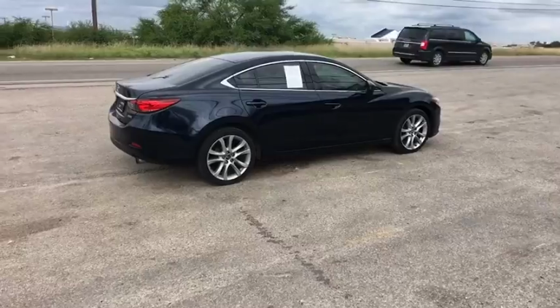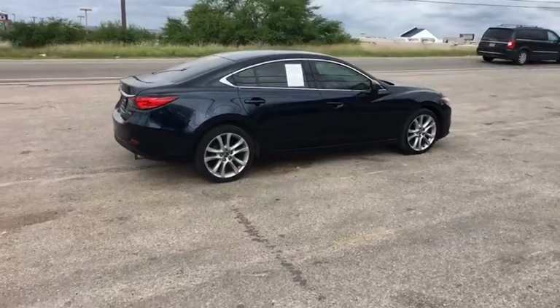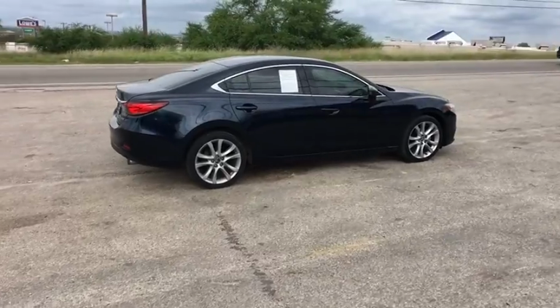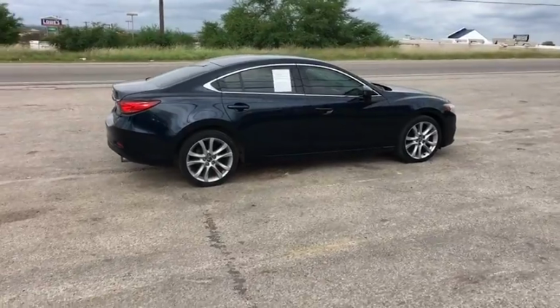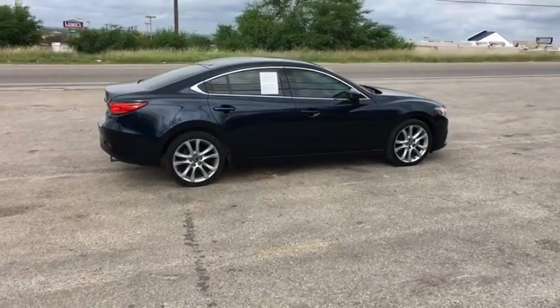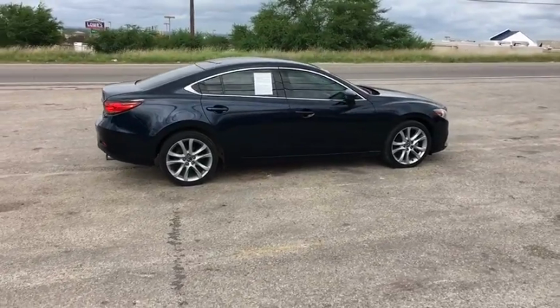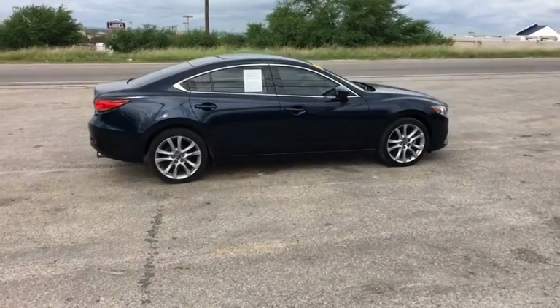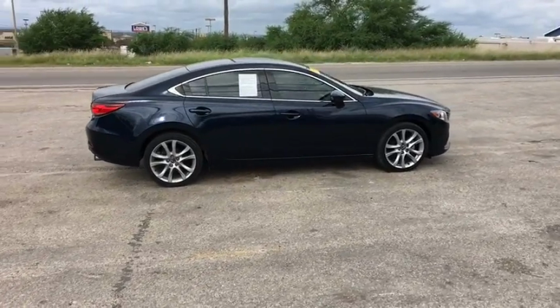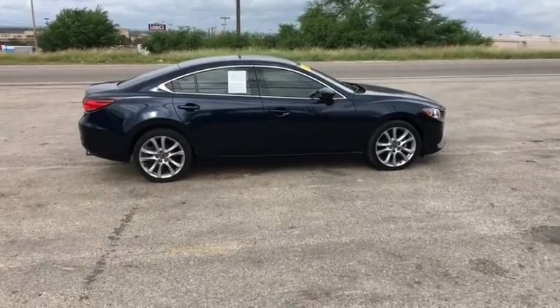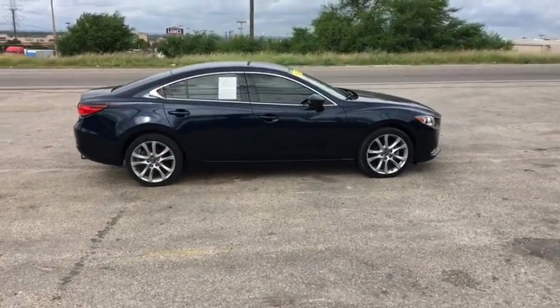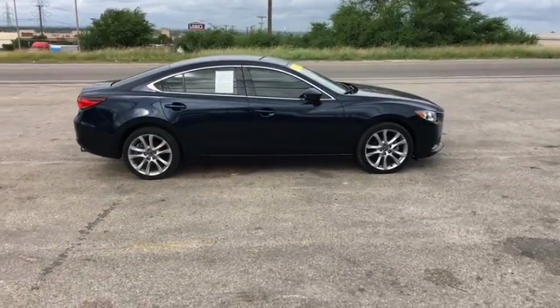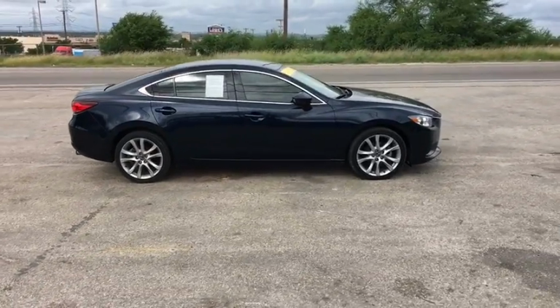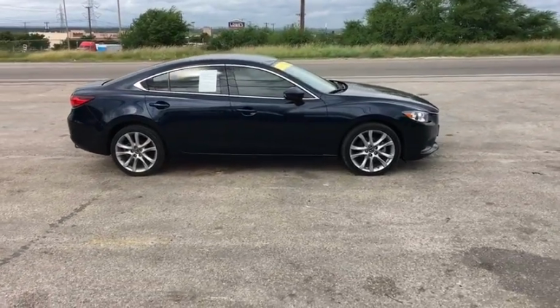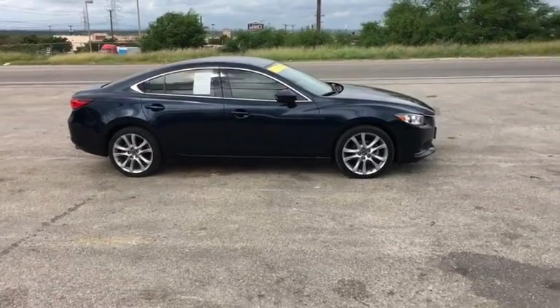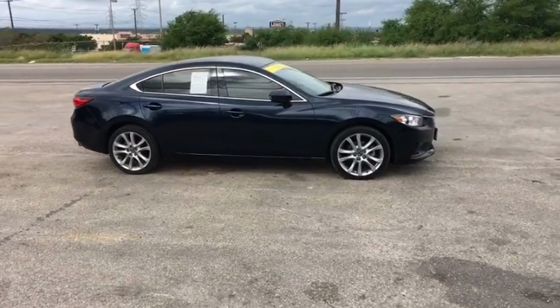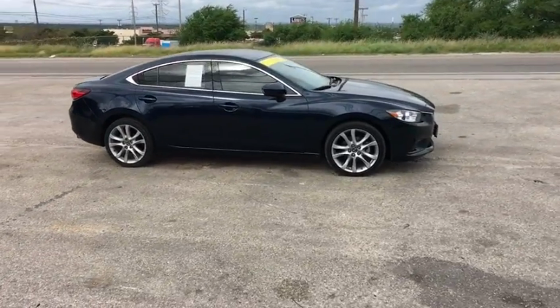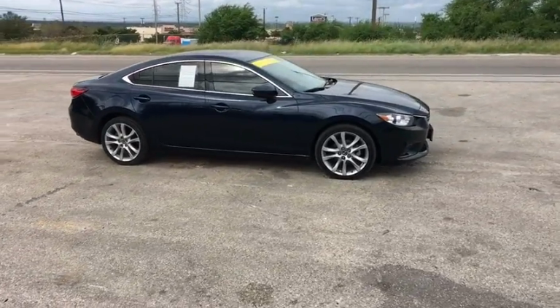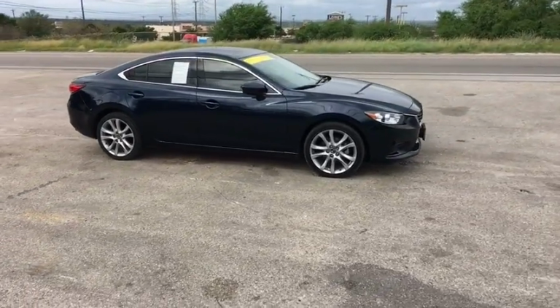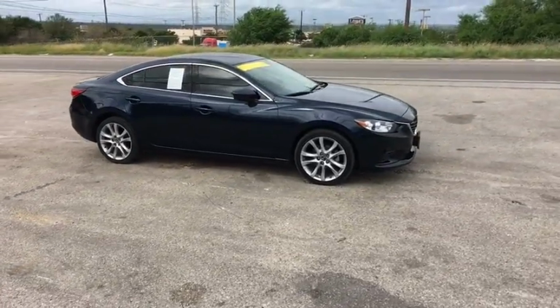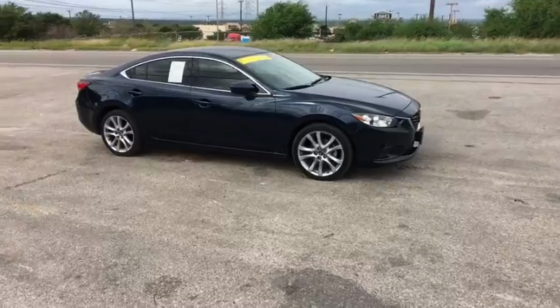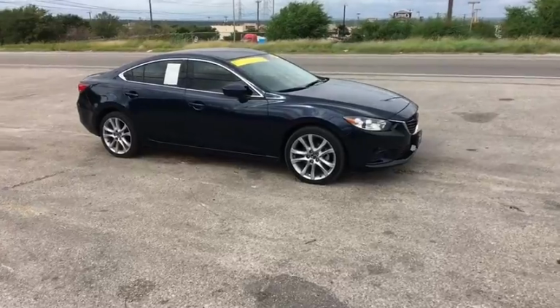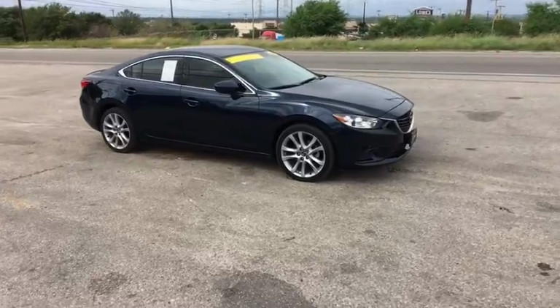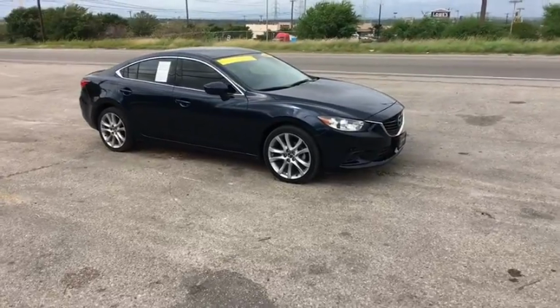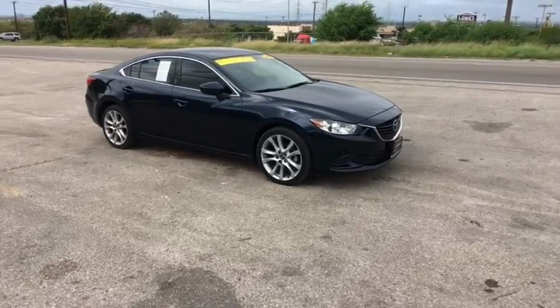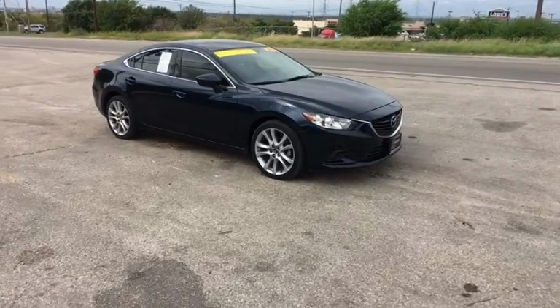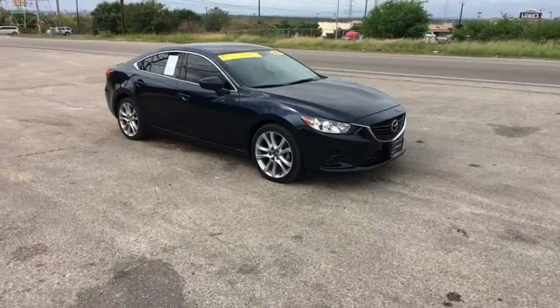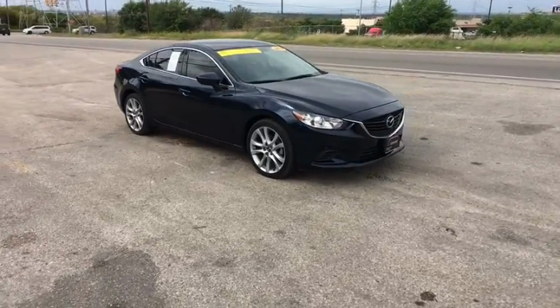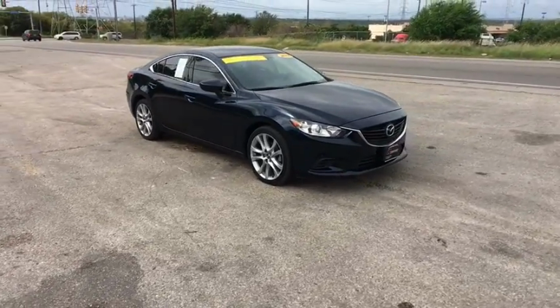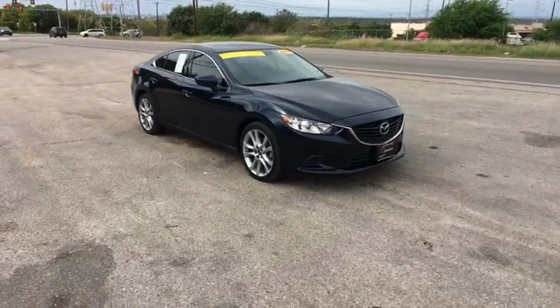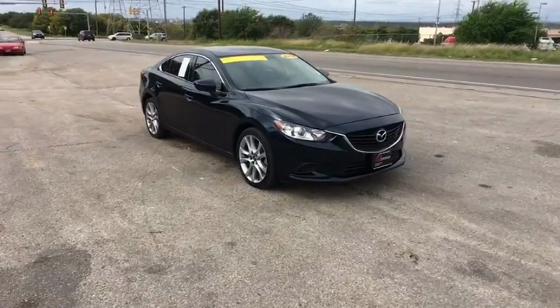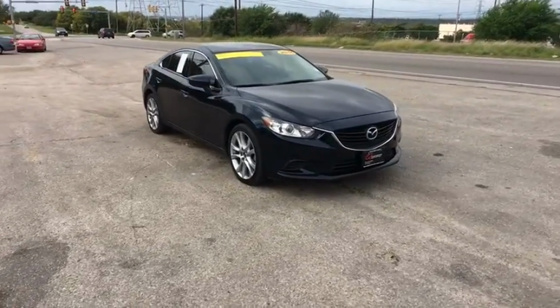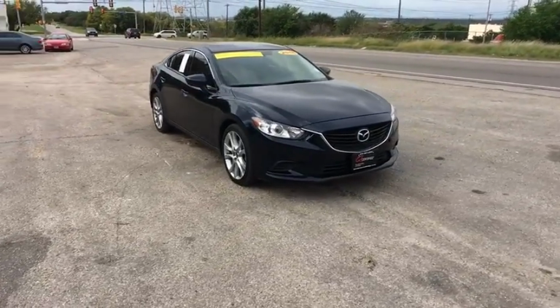Traction control. Dual airbags. Power steering. One owner. Four-wheel disc brakes. Electronic stability control. Power windows. CD player.